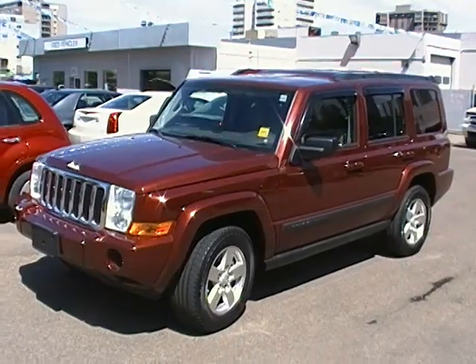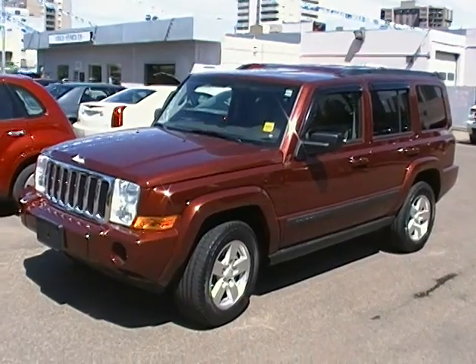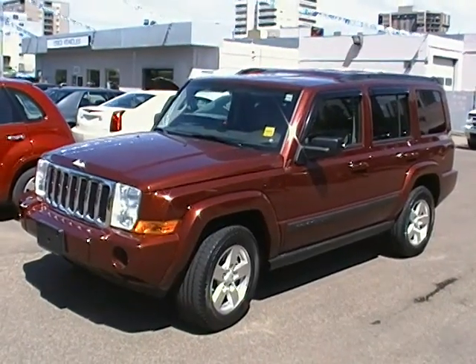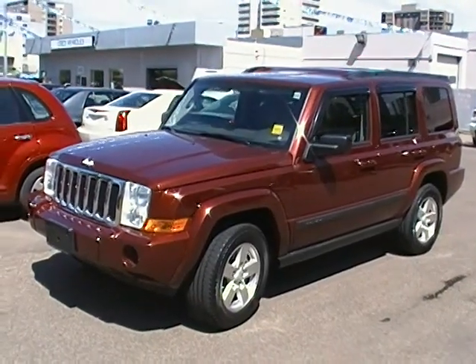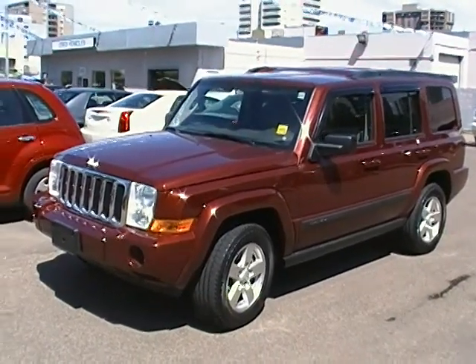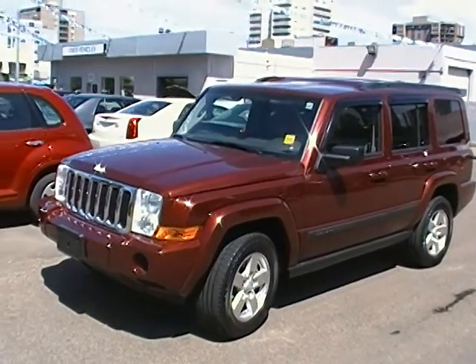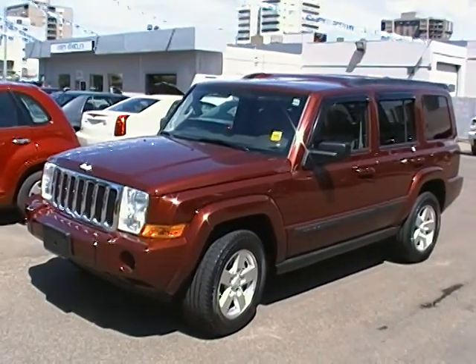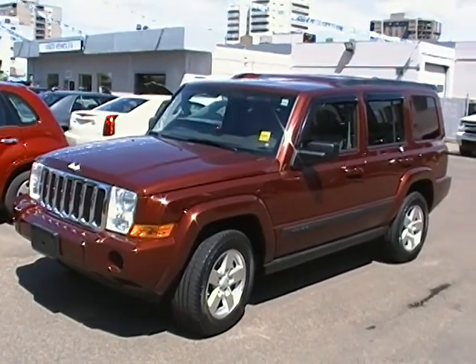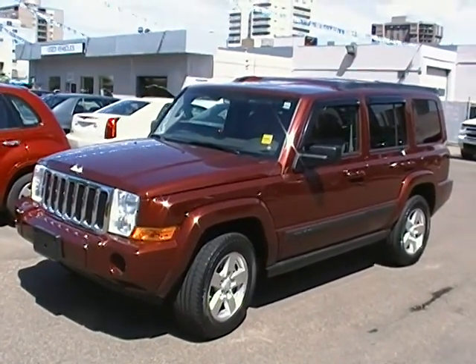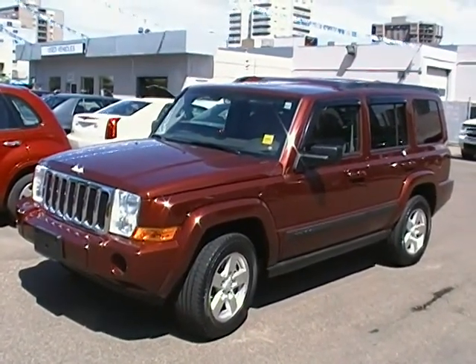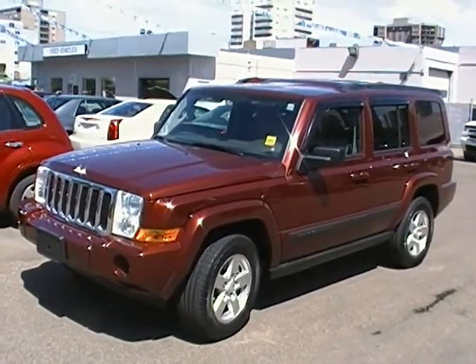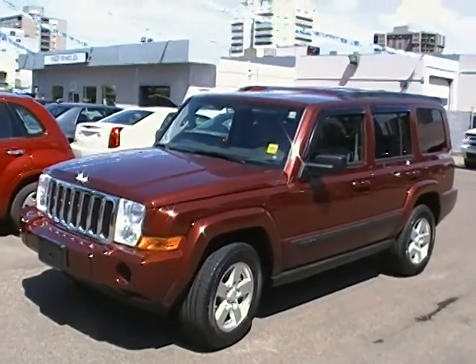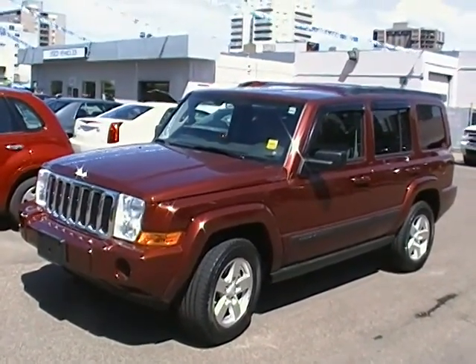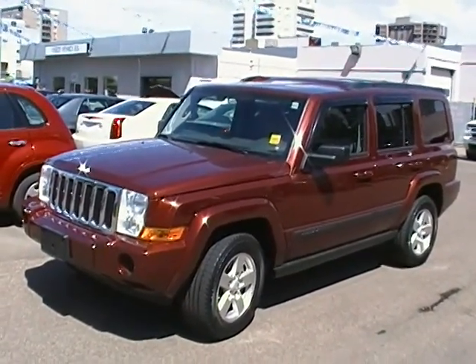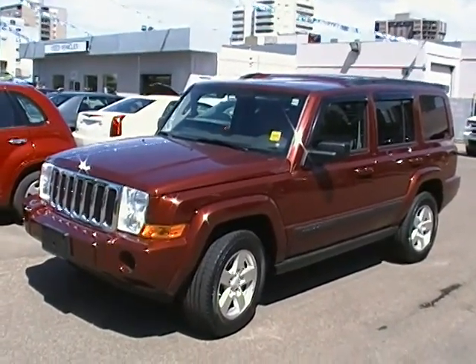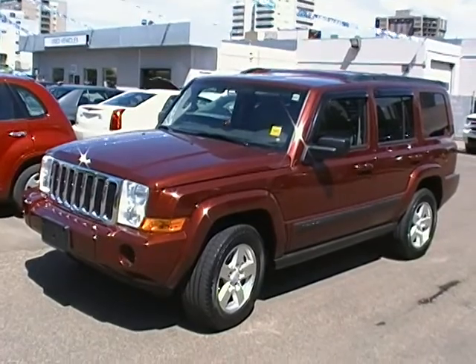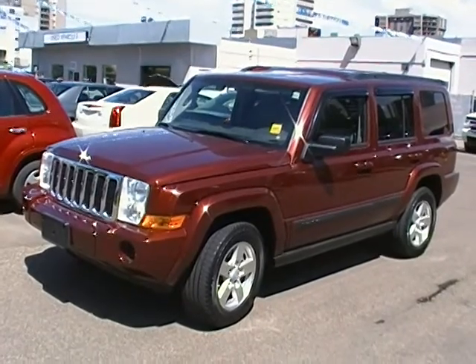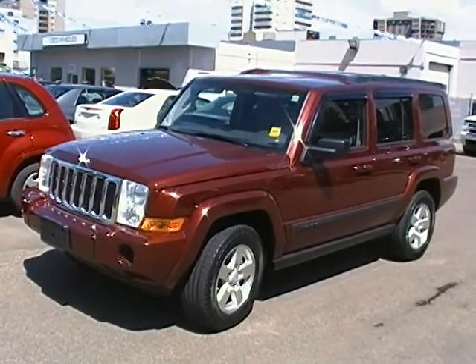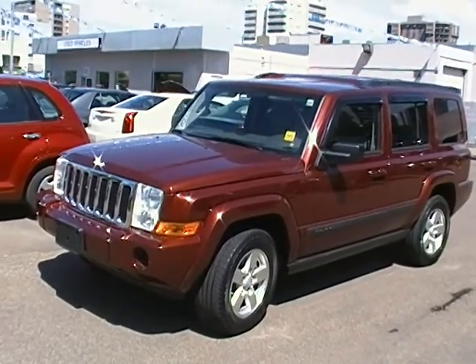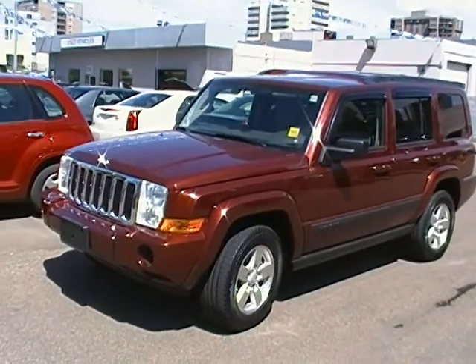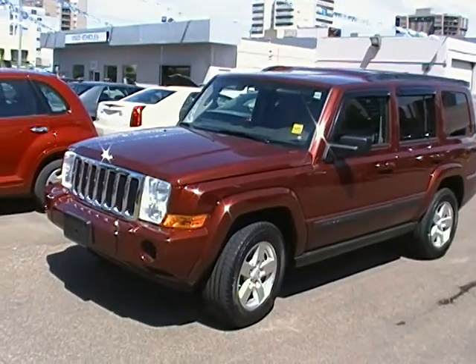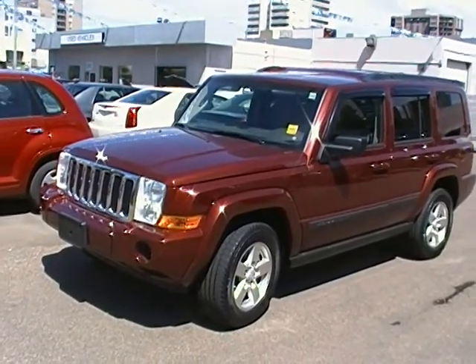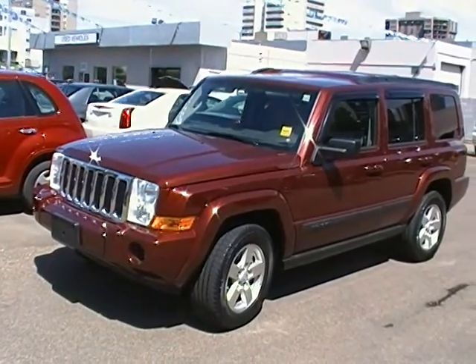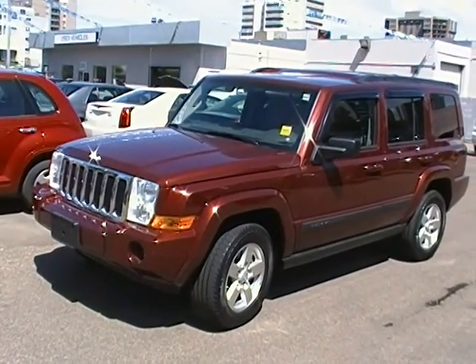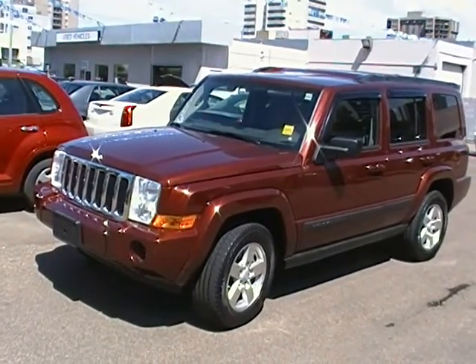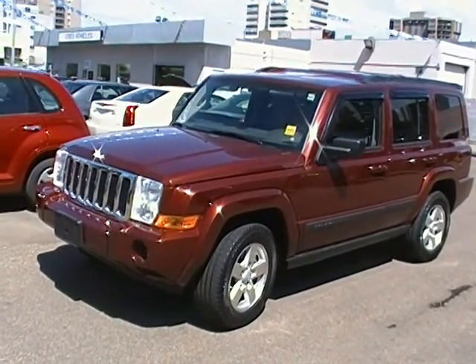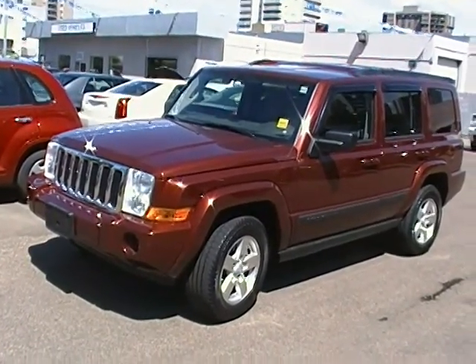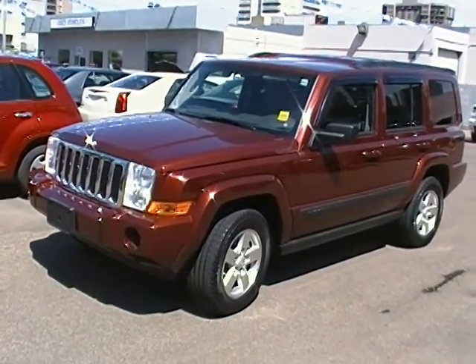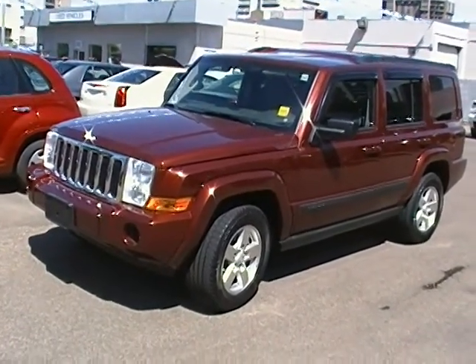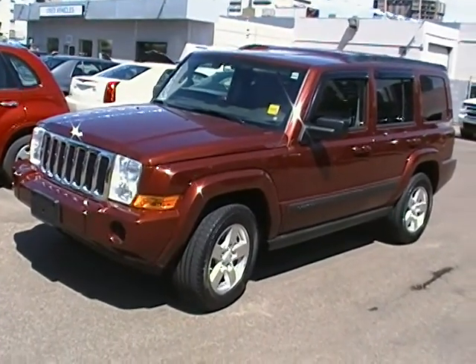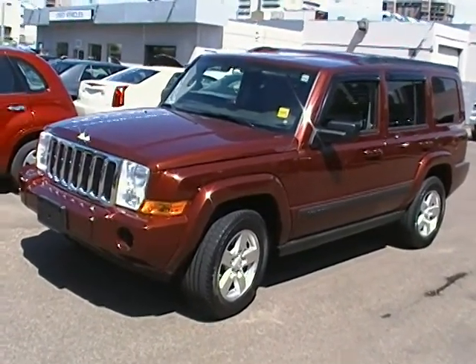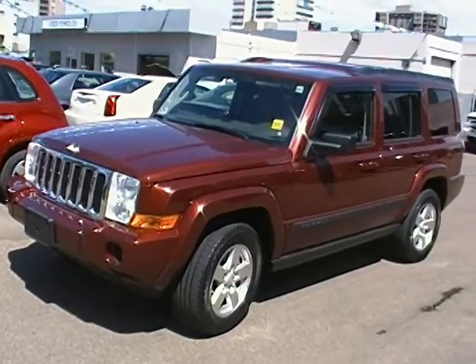Welcome back to Edmonton Motors, located here at 11445 Jasper Avenue in downtown Edmonton. Today we are going to be taking a look at this 2007 Jeep Commander.